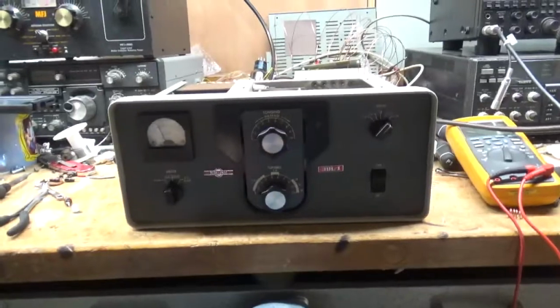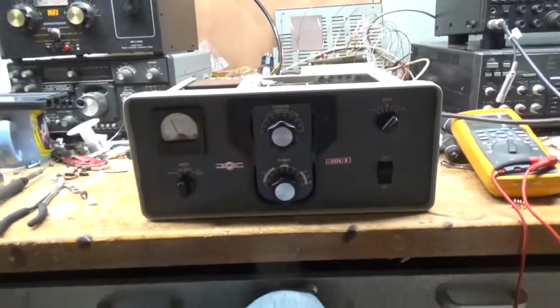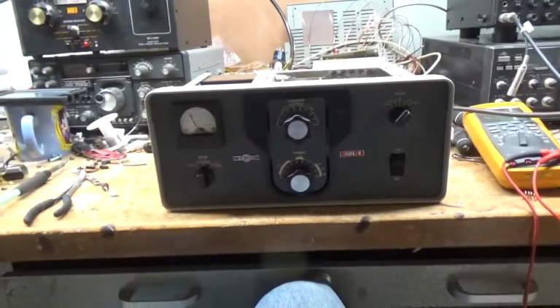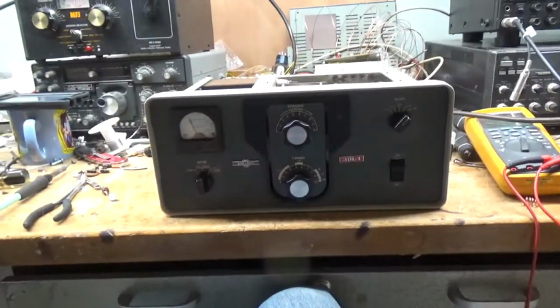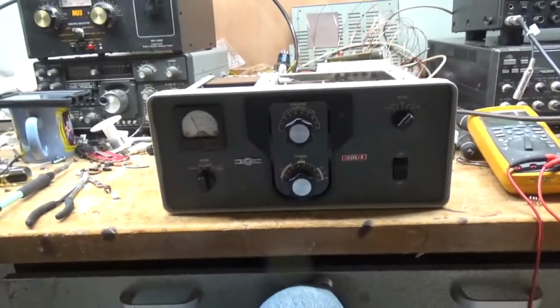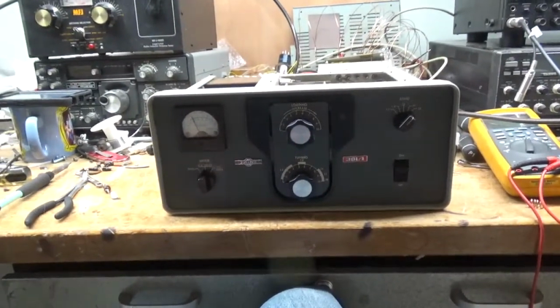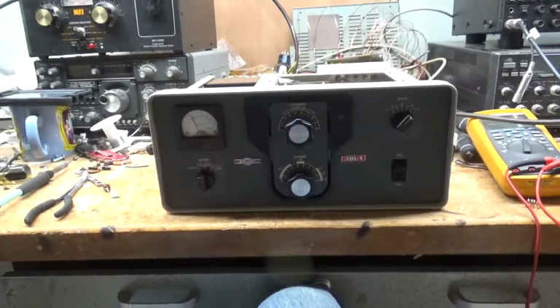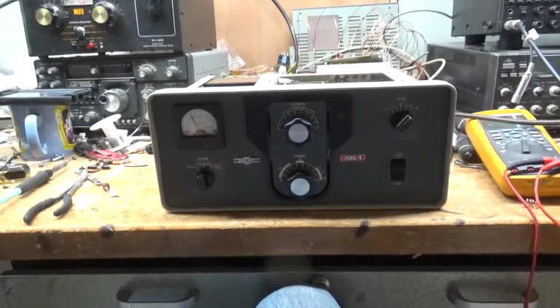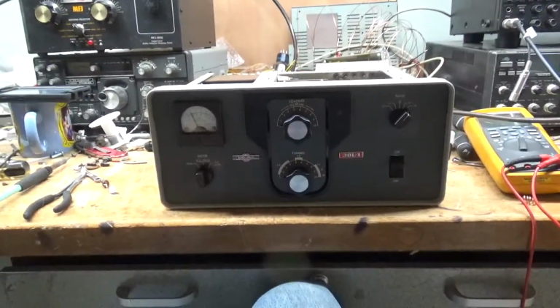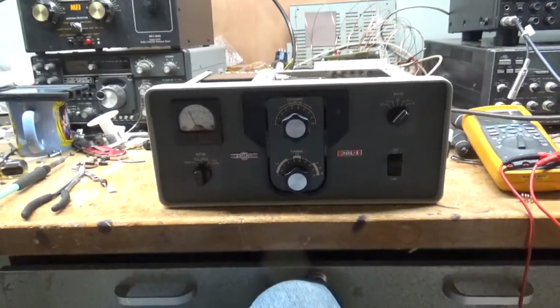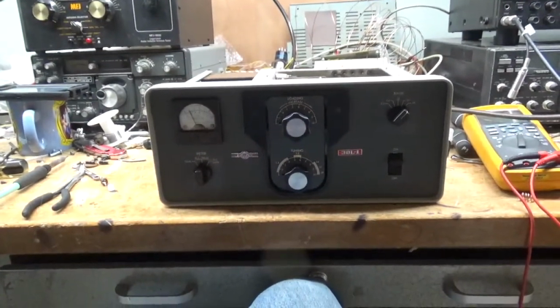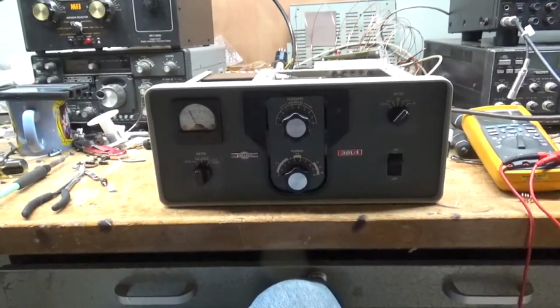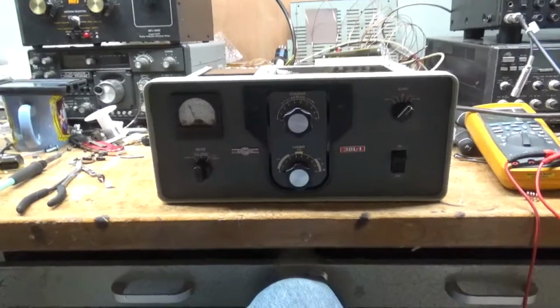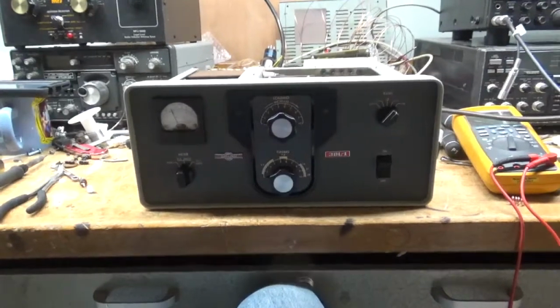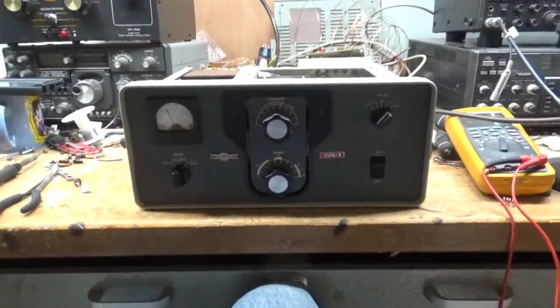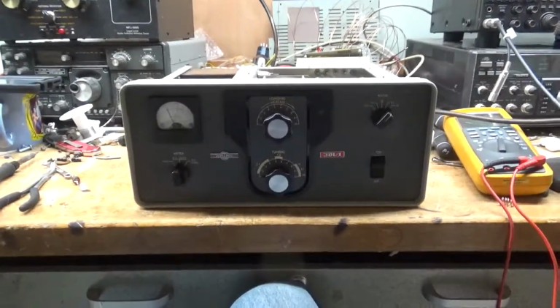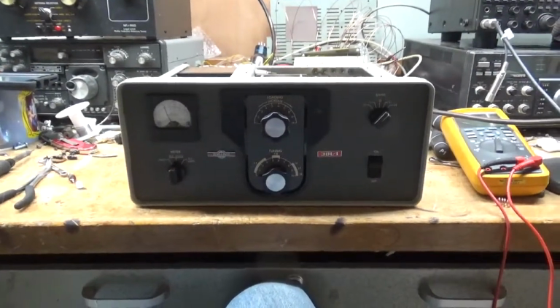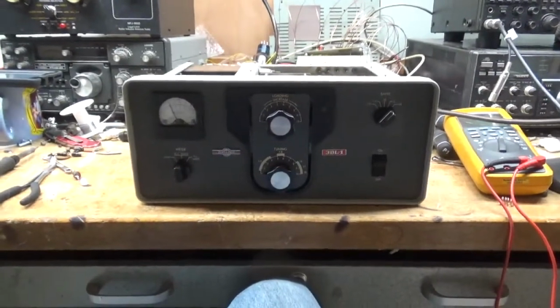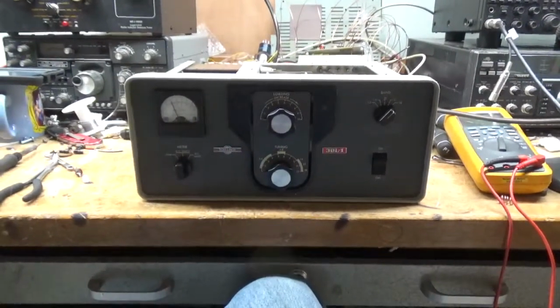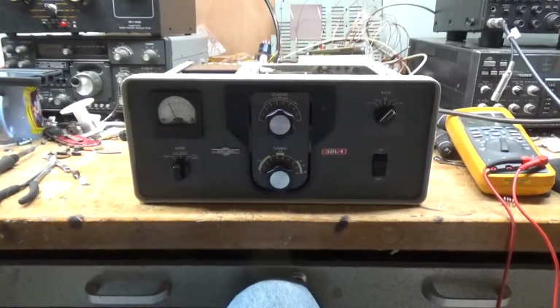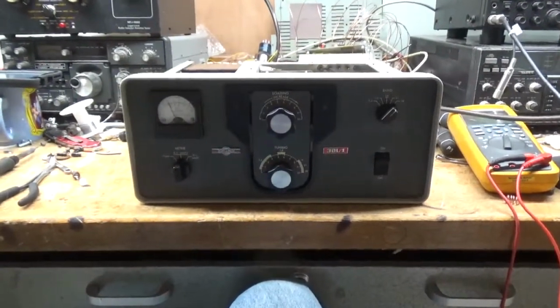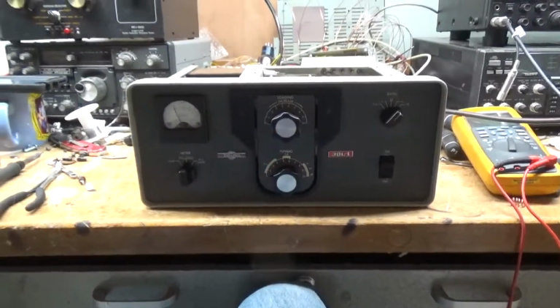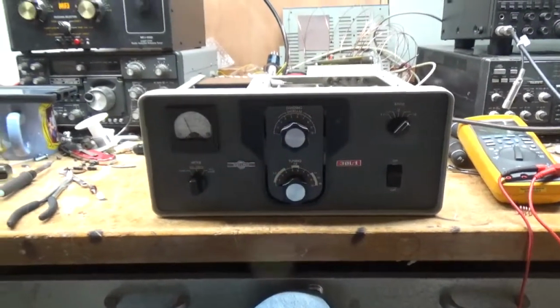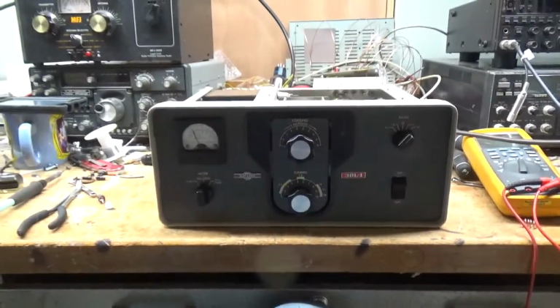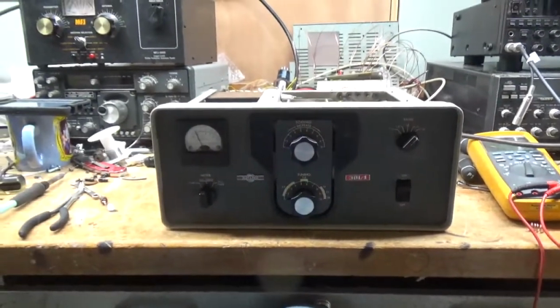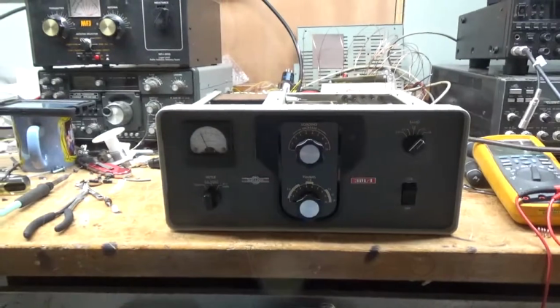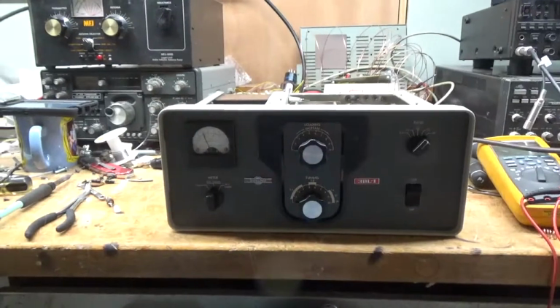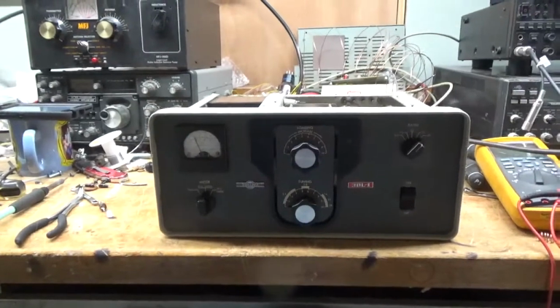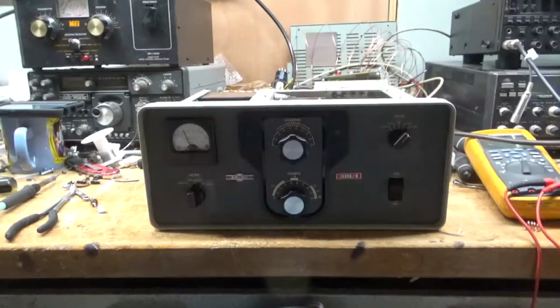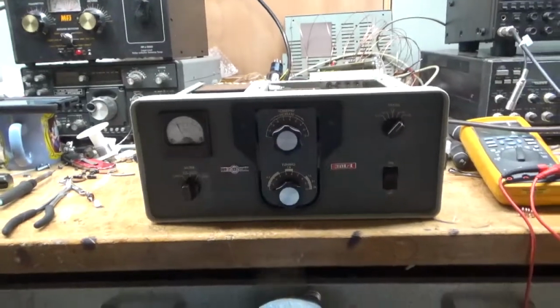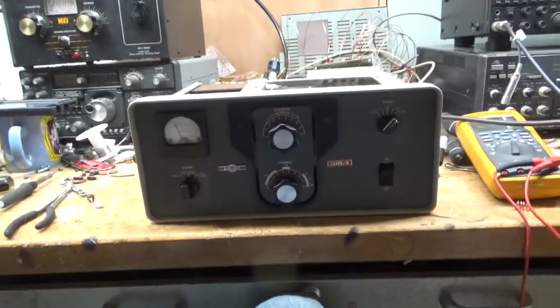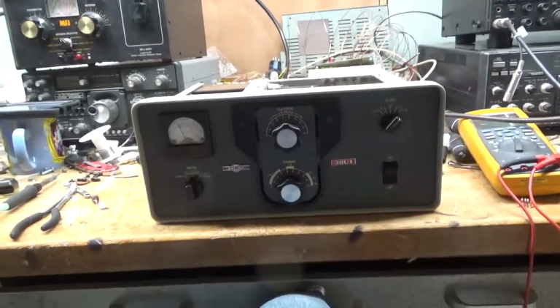Hey everybody, AmpRepairGuy.com, 203-892-4119. We have a Collins 30L1 here. This thing required a lot of work, so I'll go over everything I did.